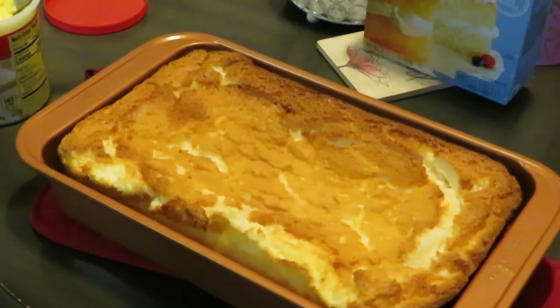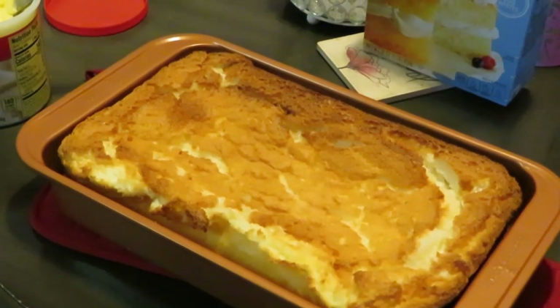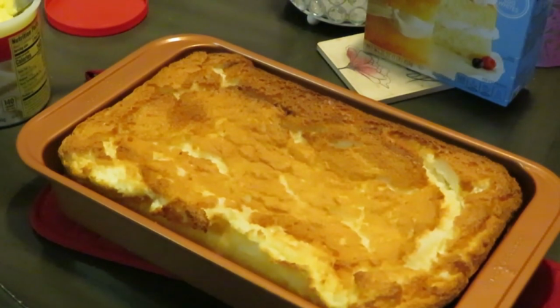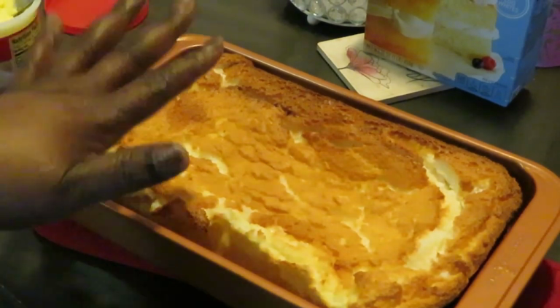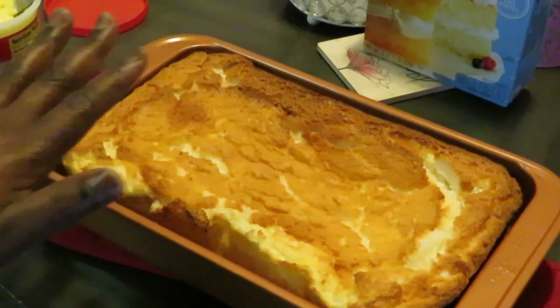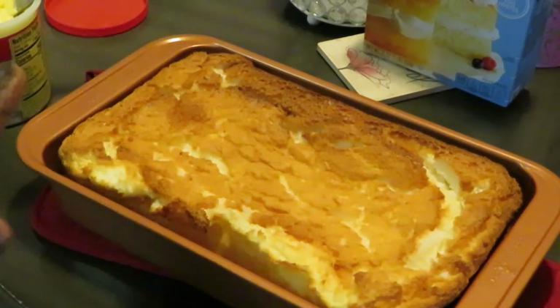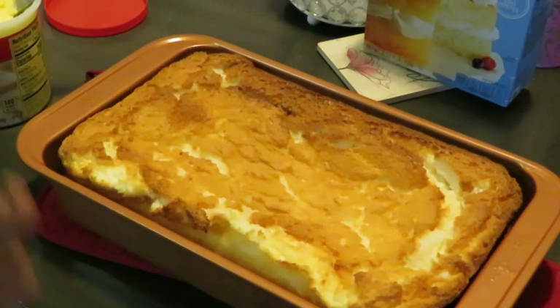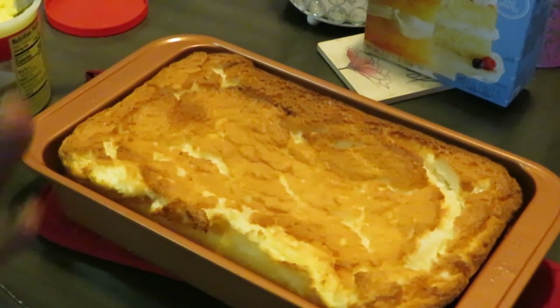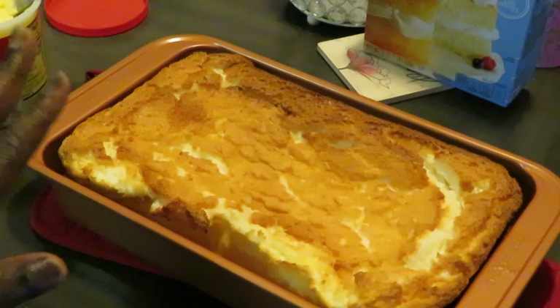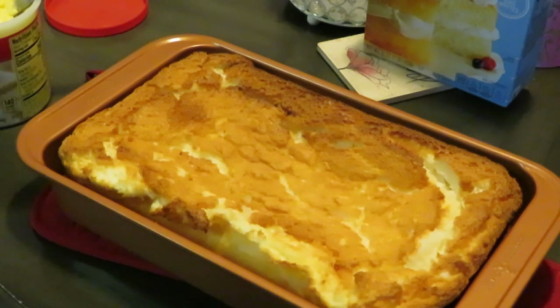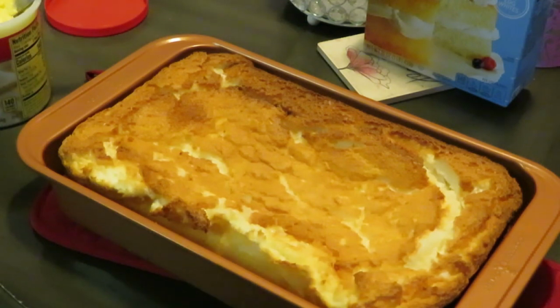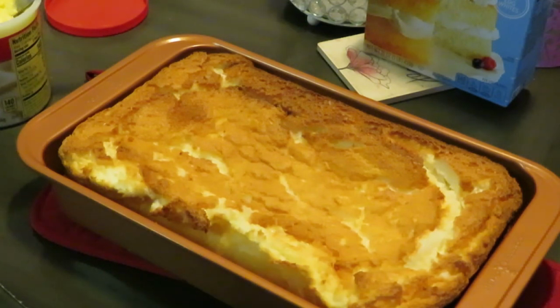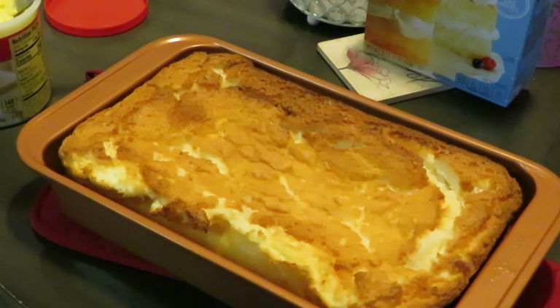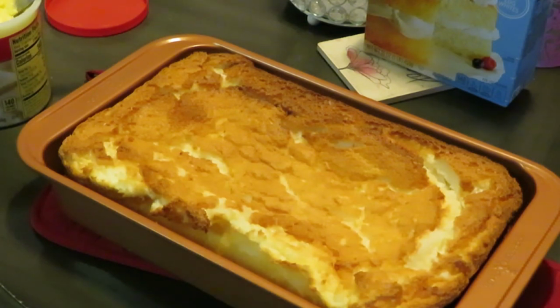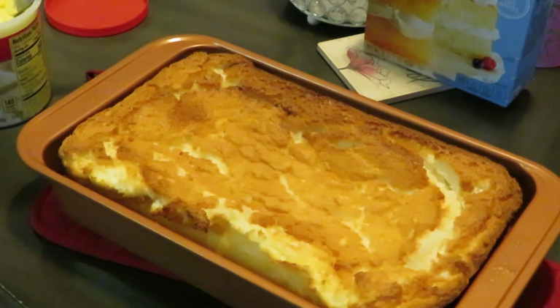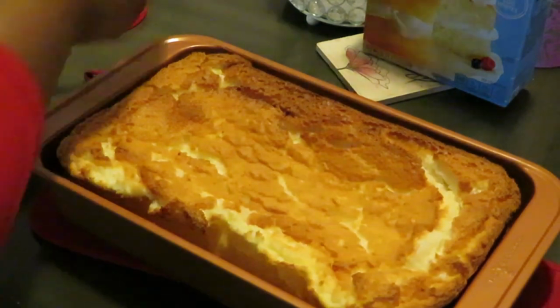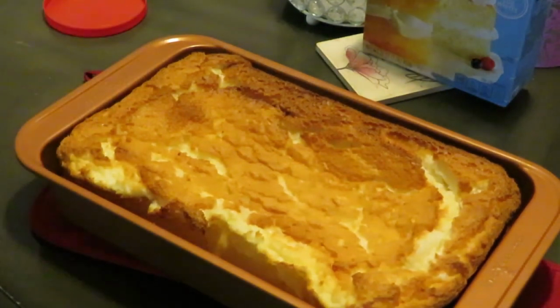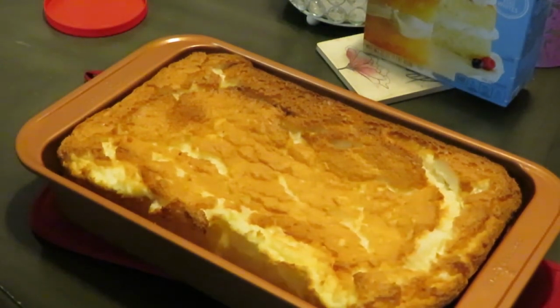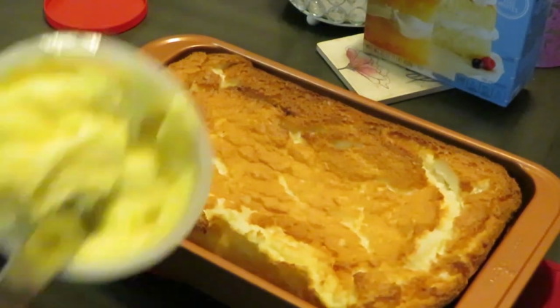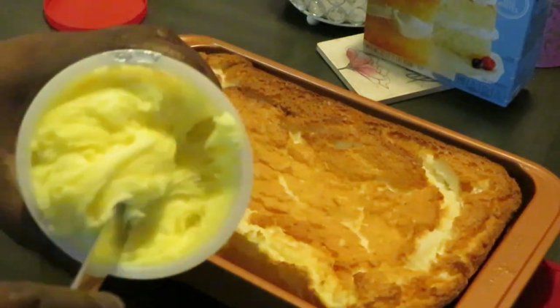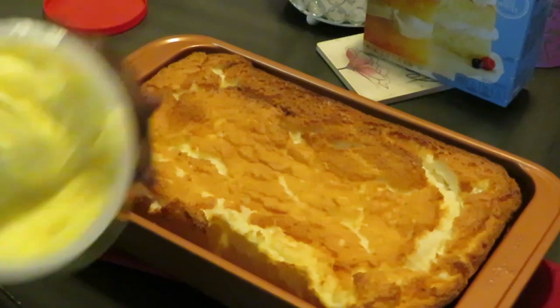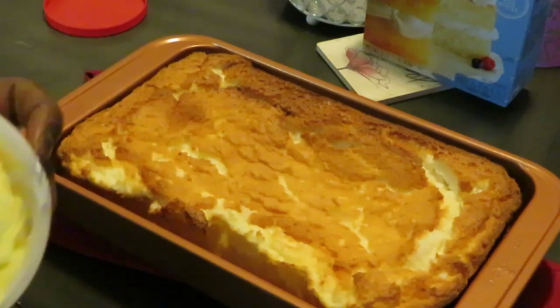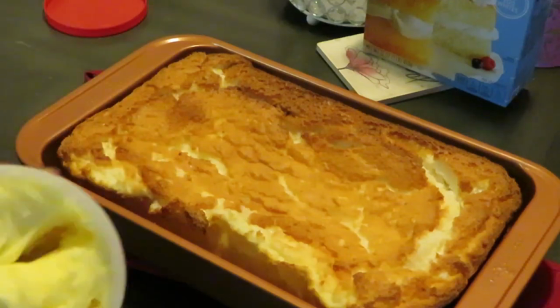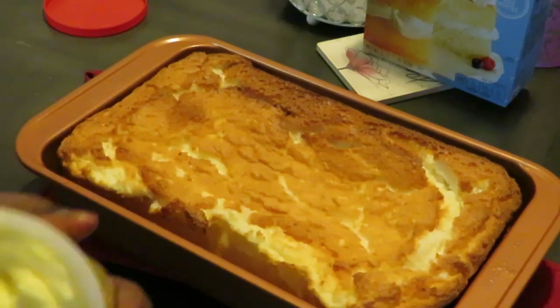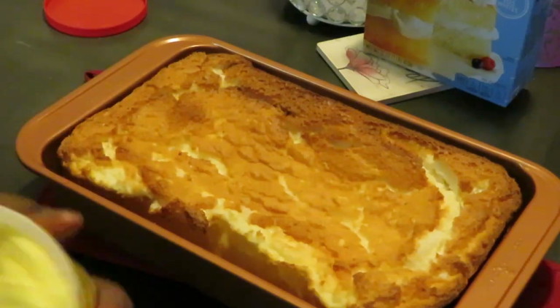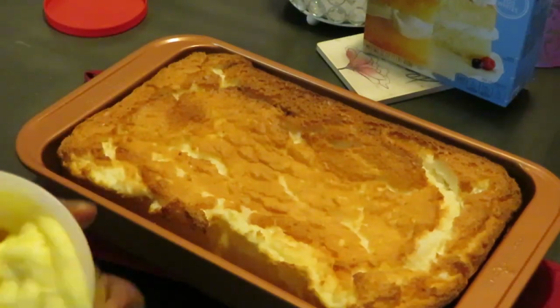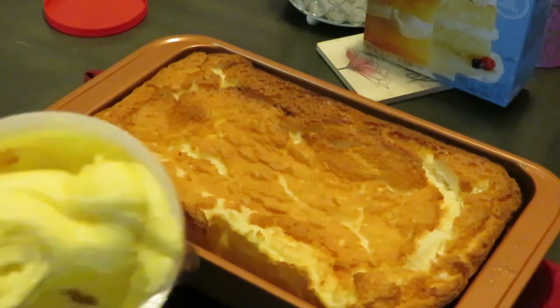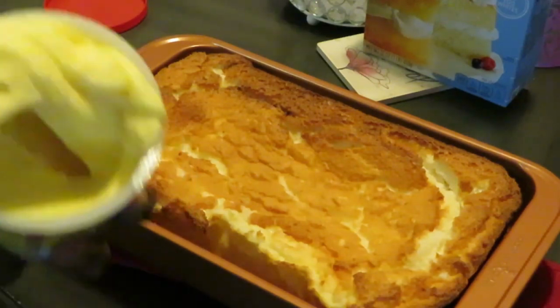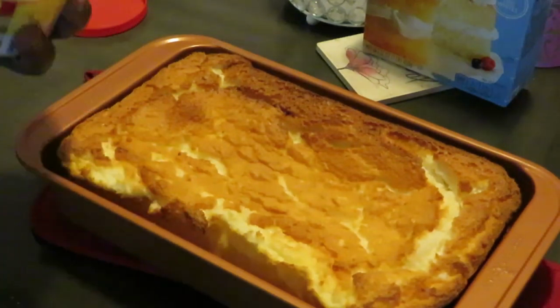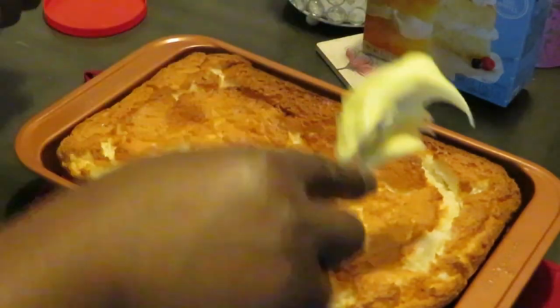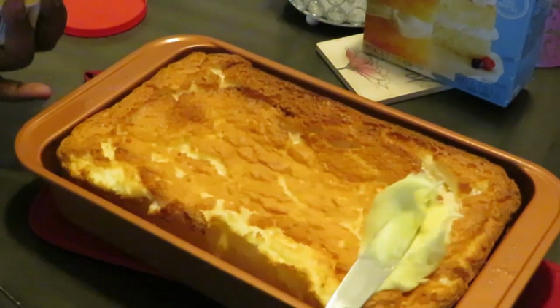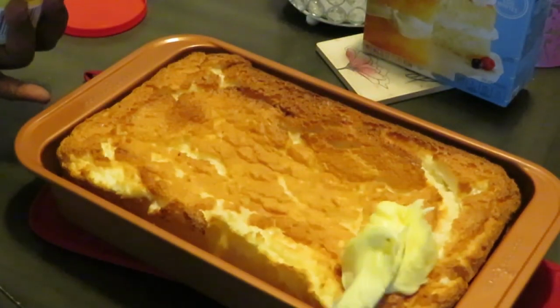Okay guys, I'm back with my angel food cake. As you can see, it's done — I baked it for about 30 minutes. I've got my icing all ready and I'm gonna go ahead and get this icing on real quick and easy.